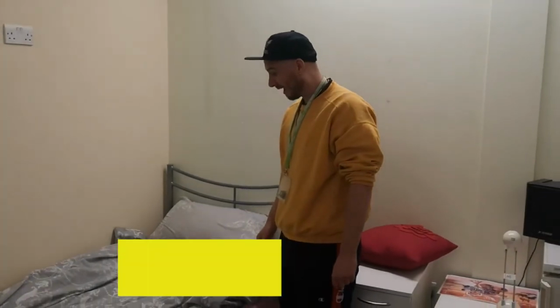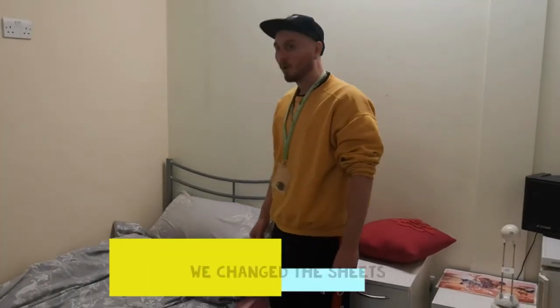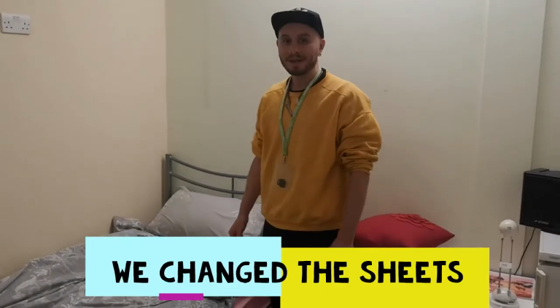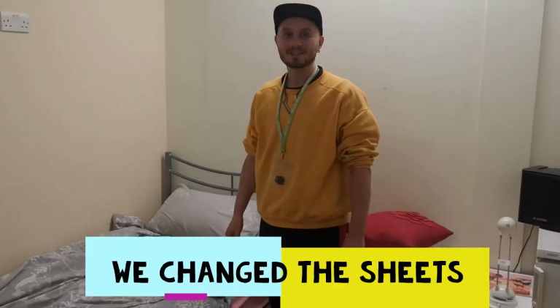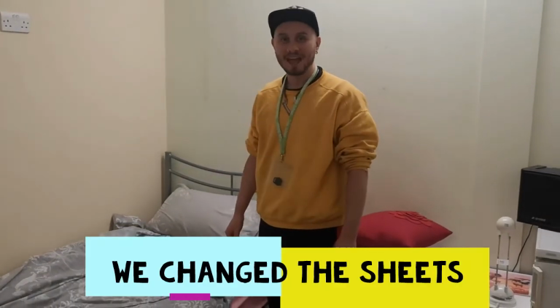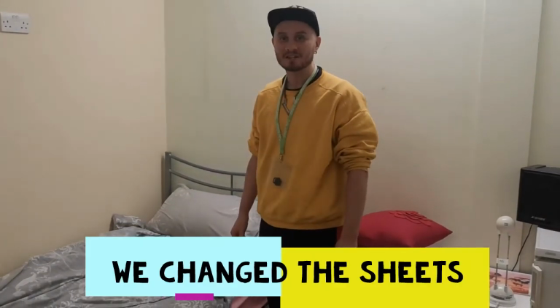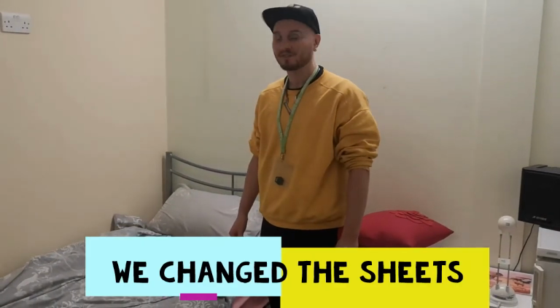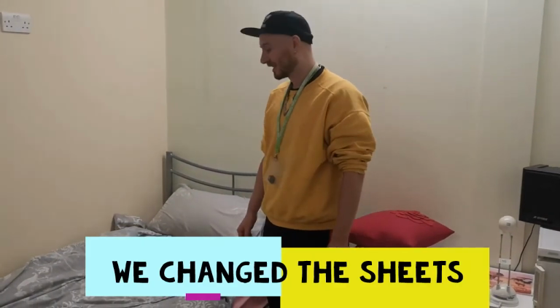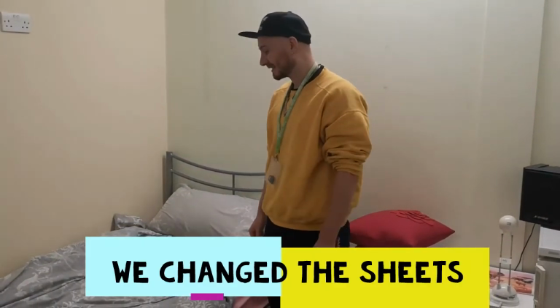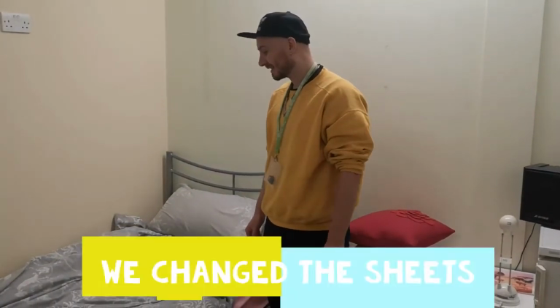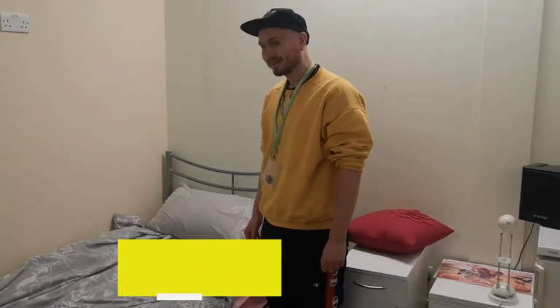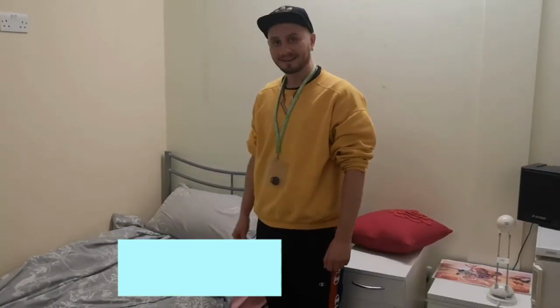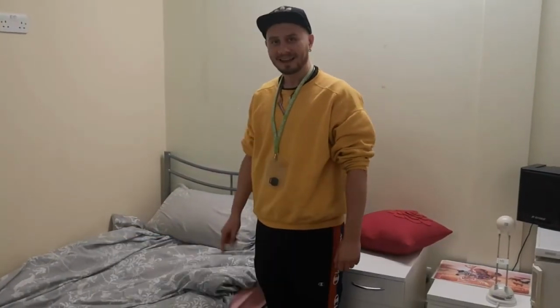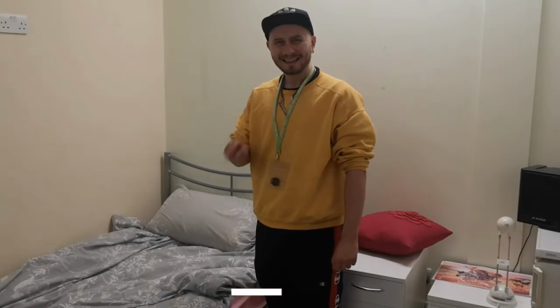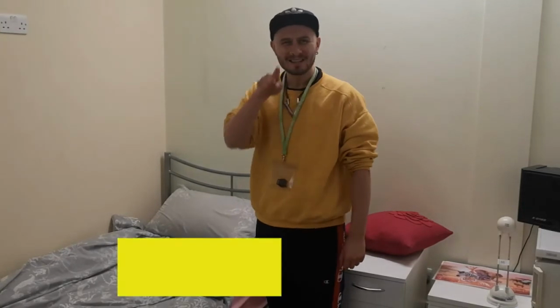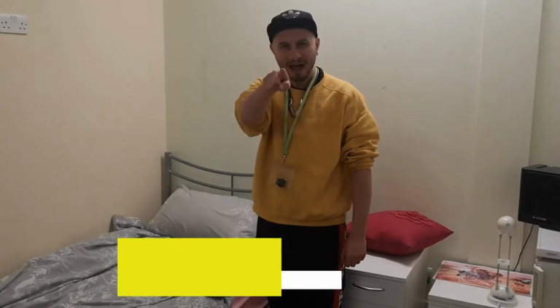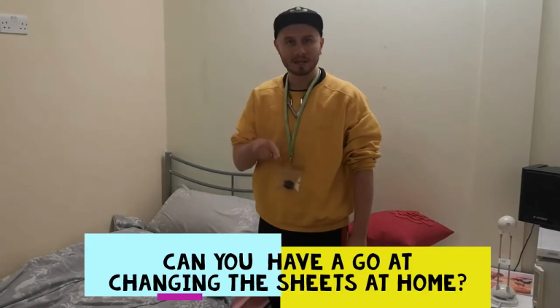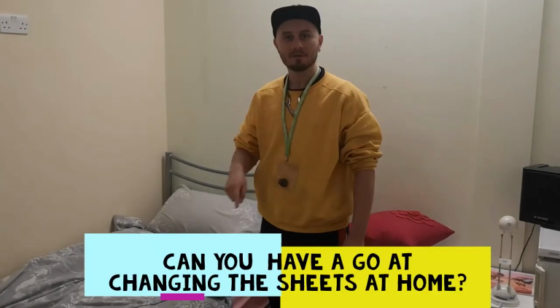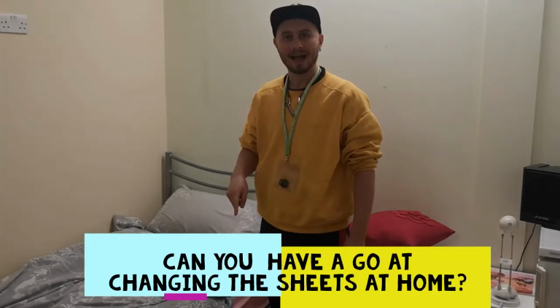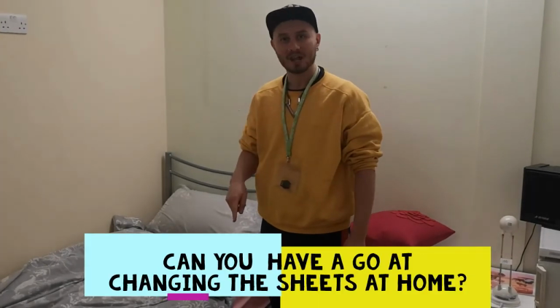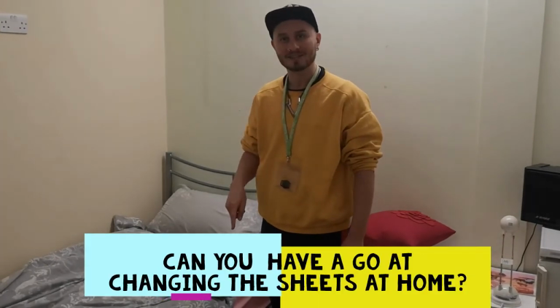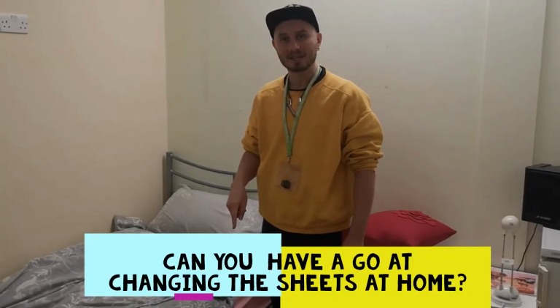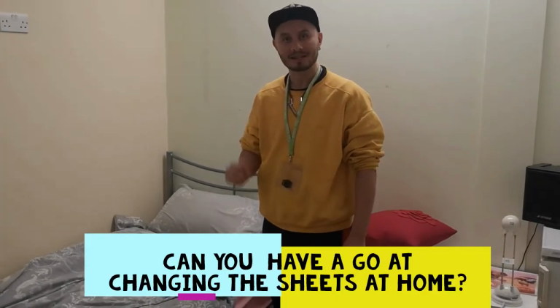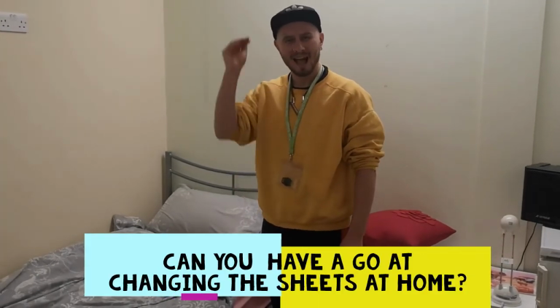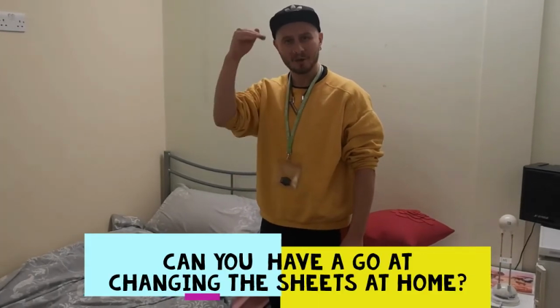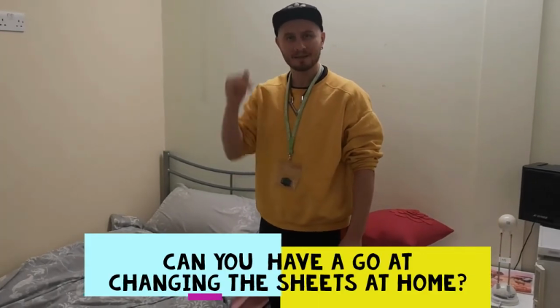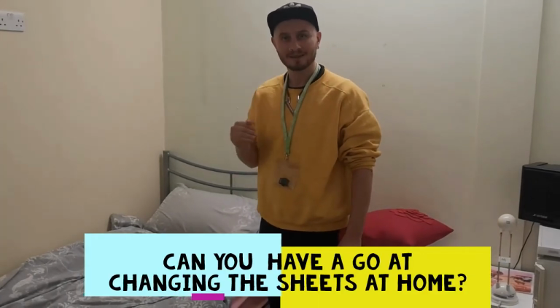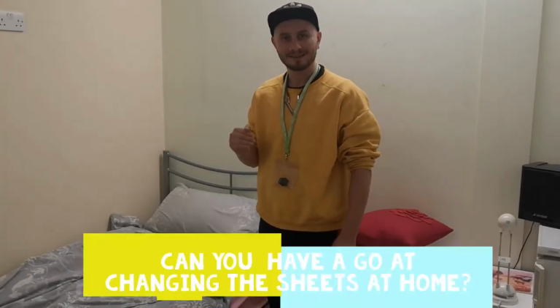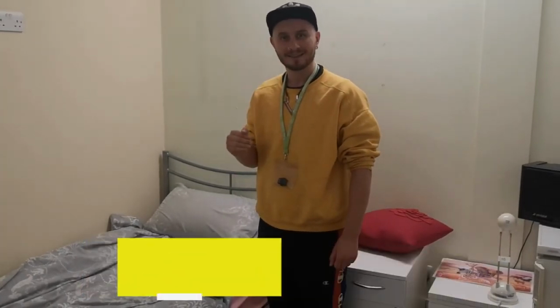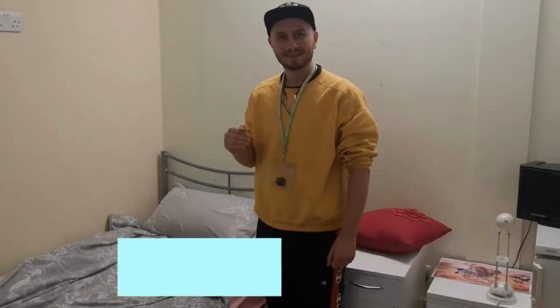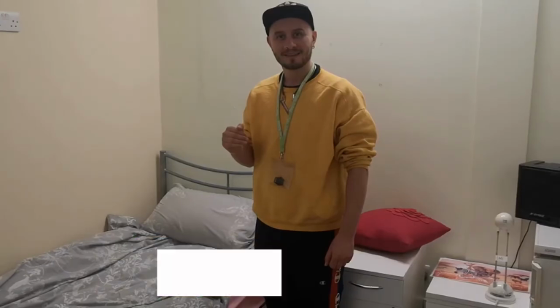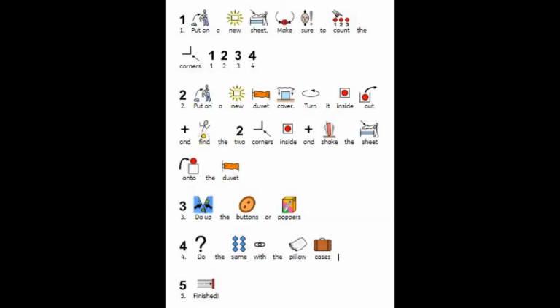We changed the sheets. Can you have a go at changing the sheets at home?